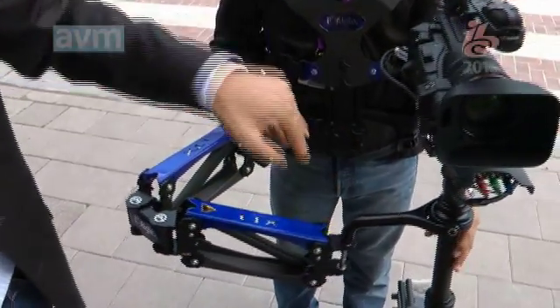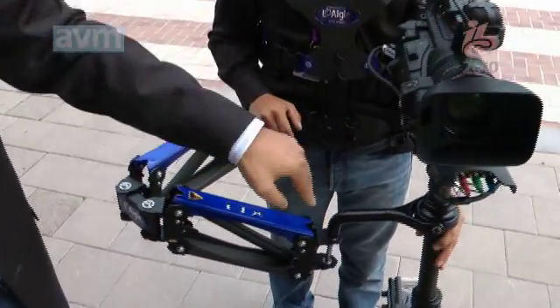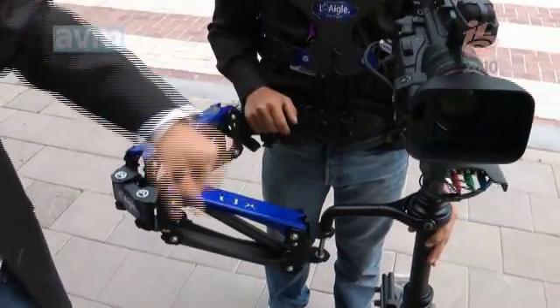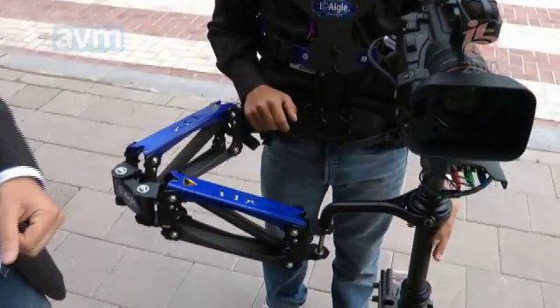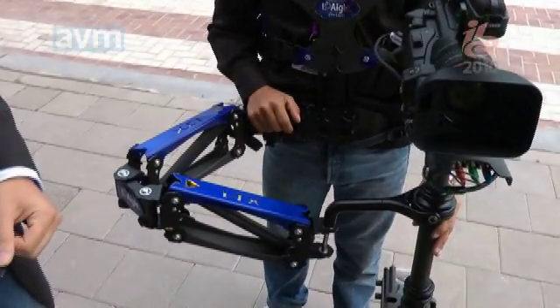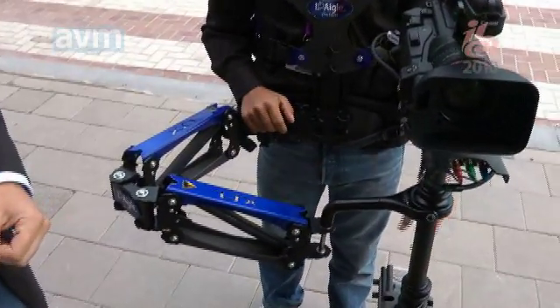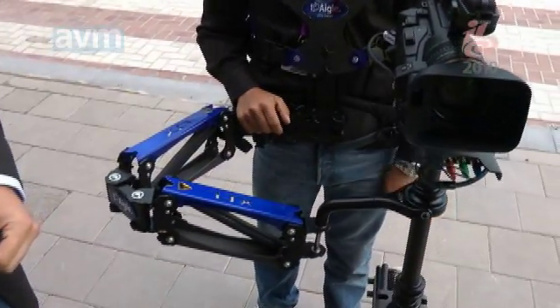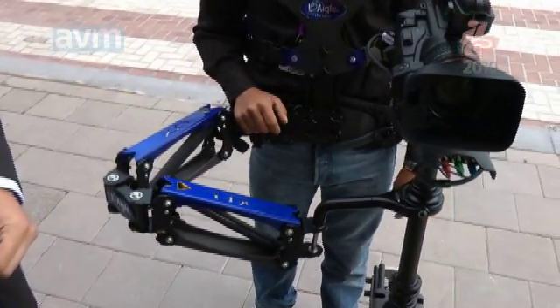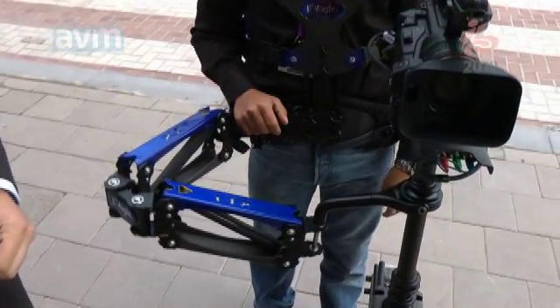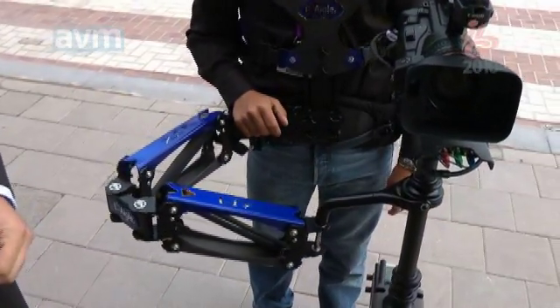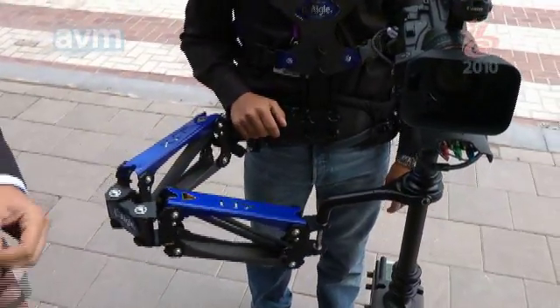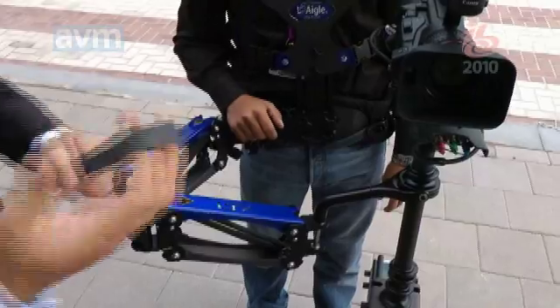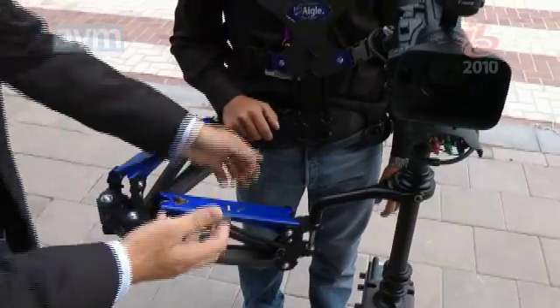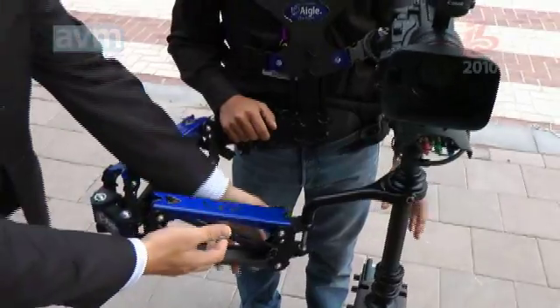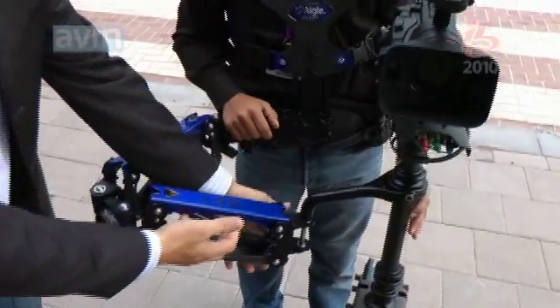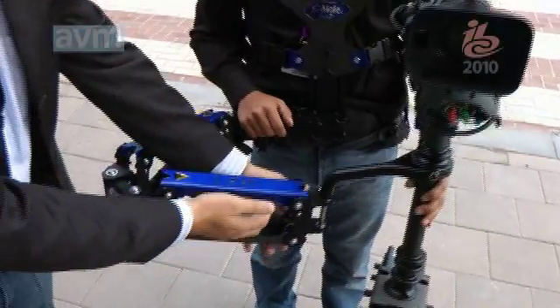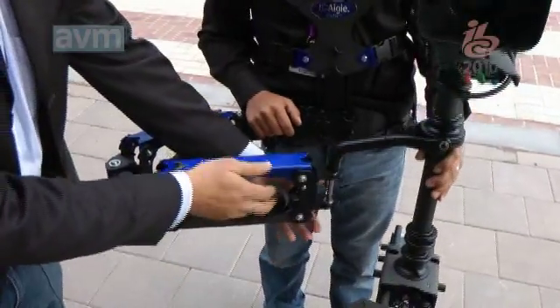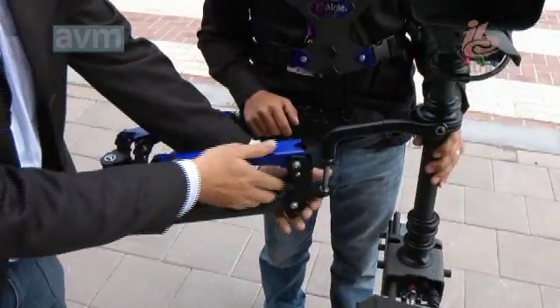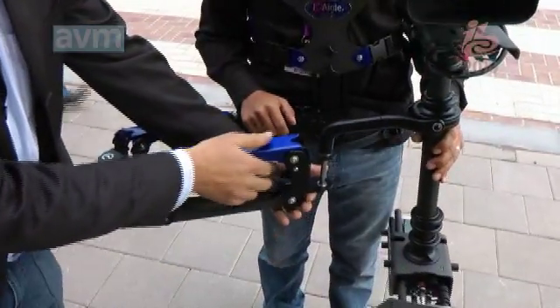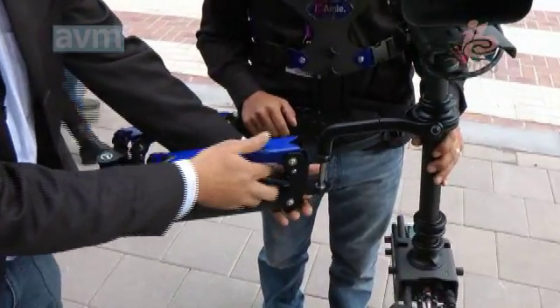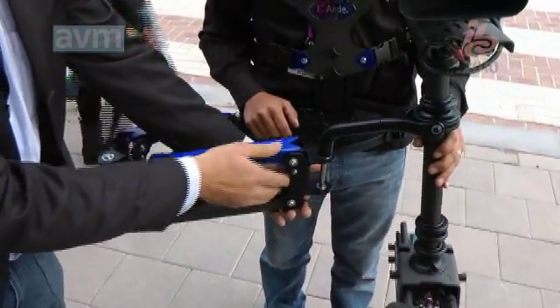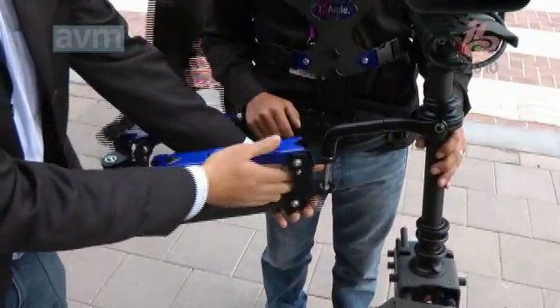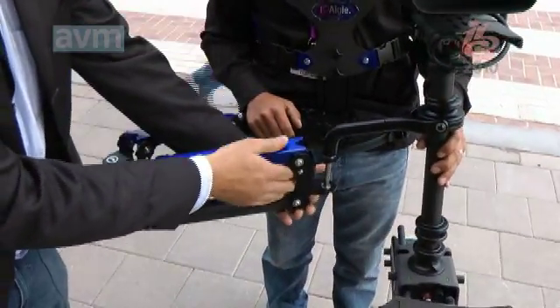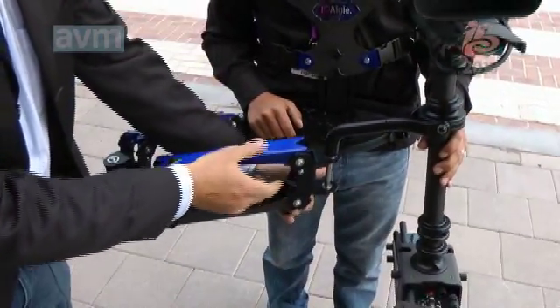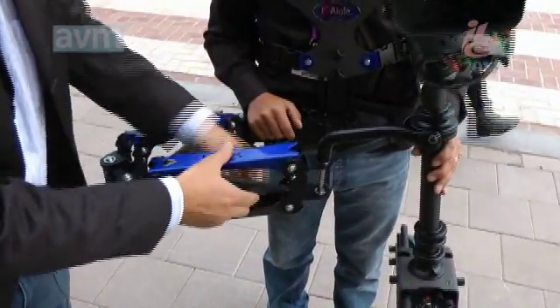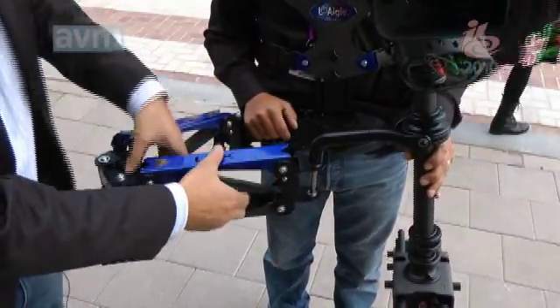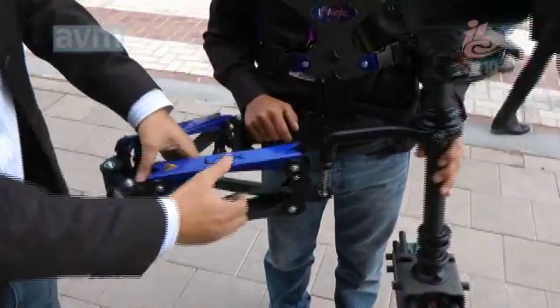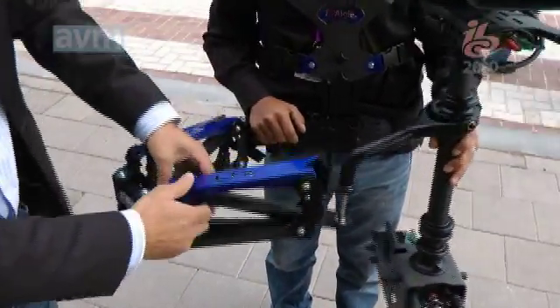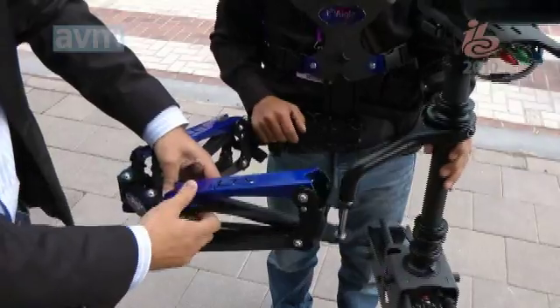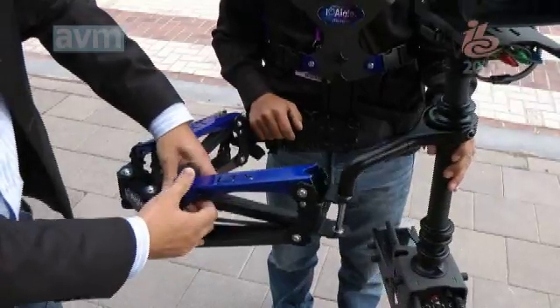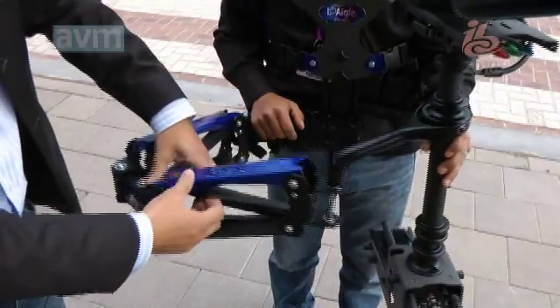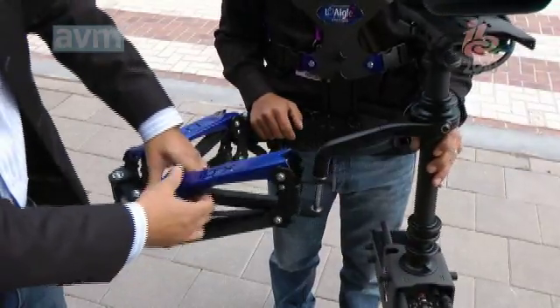And the arm suddenly changes its response. Now it's getting down with this same load. So I just take it here, I put it back here, I put it back there.